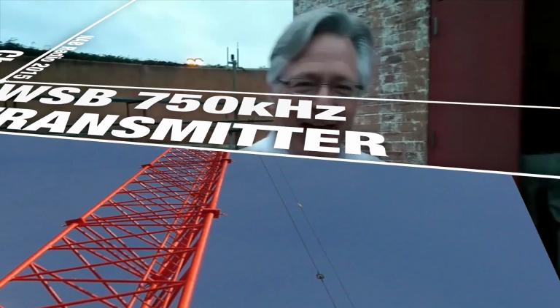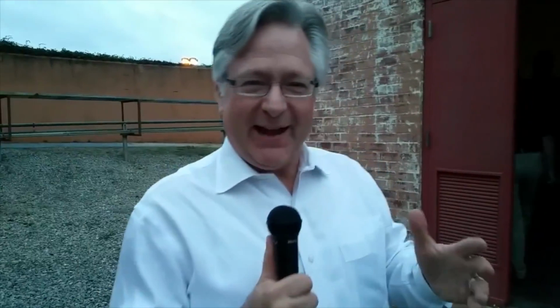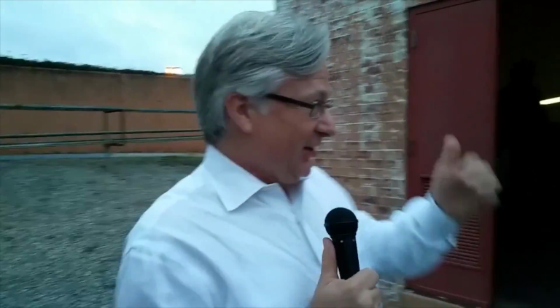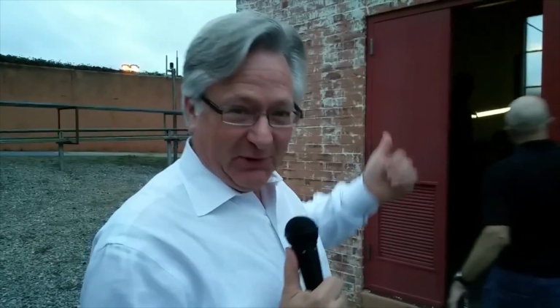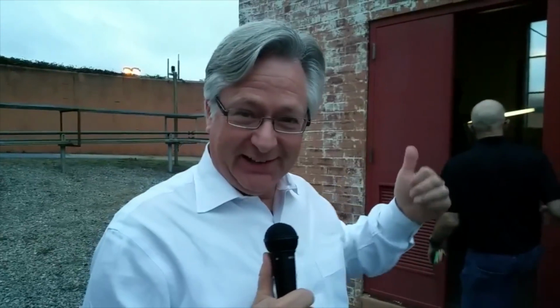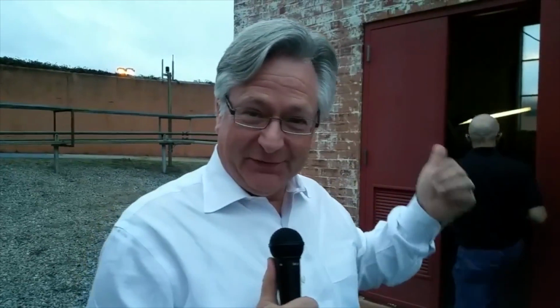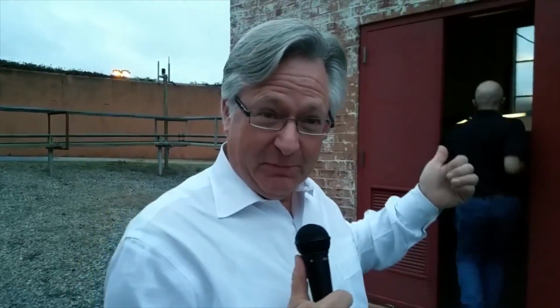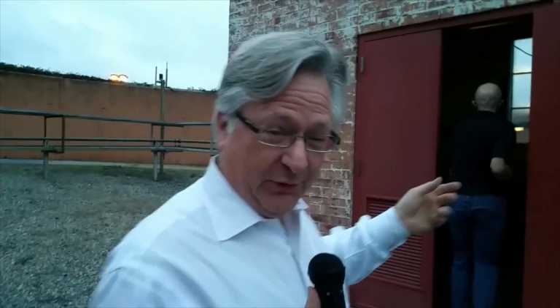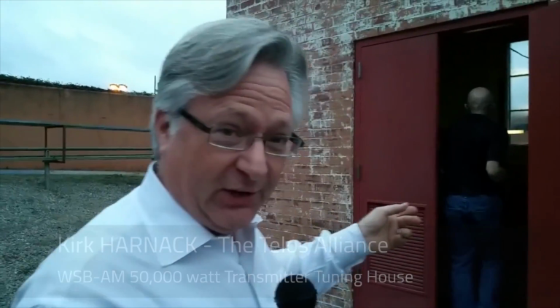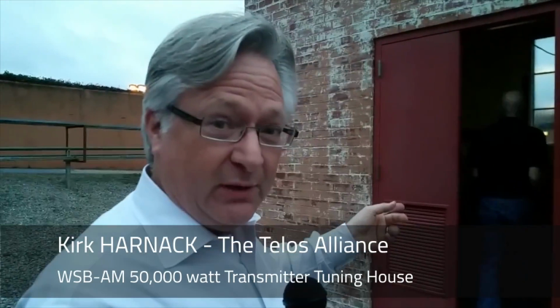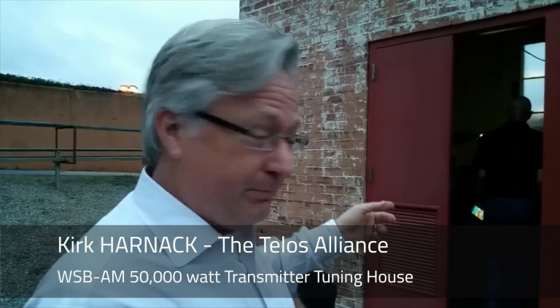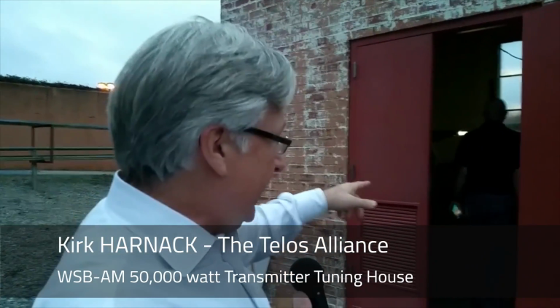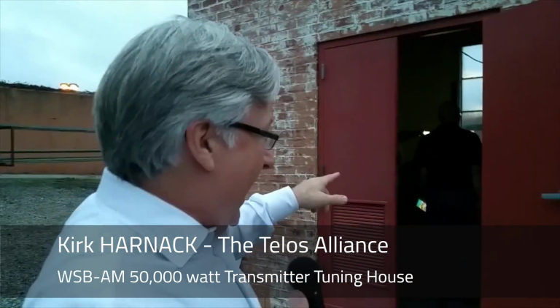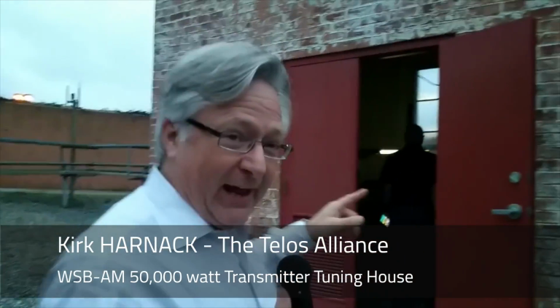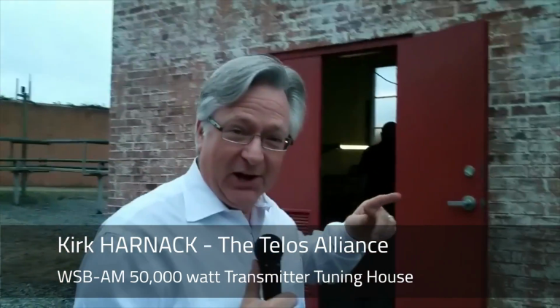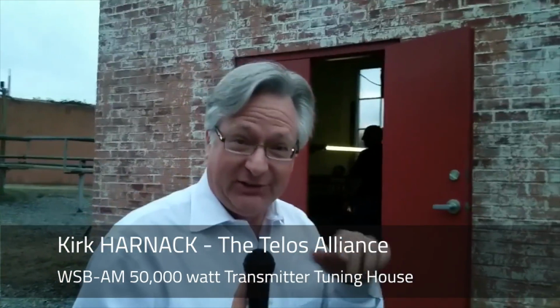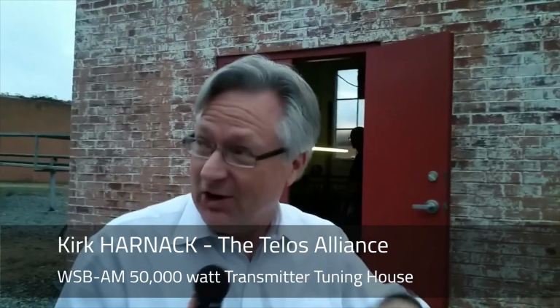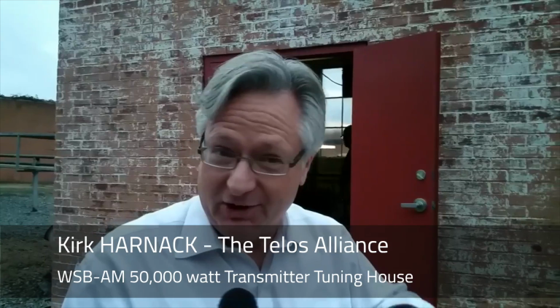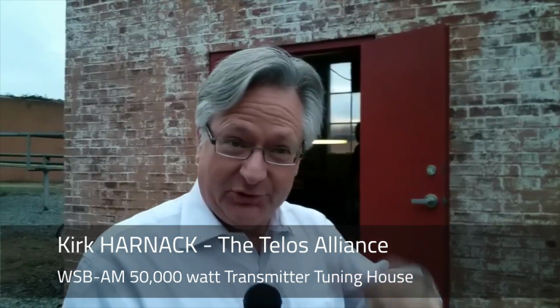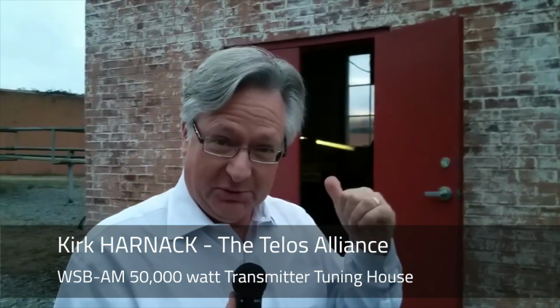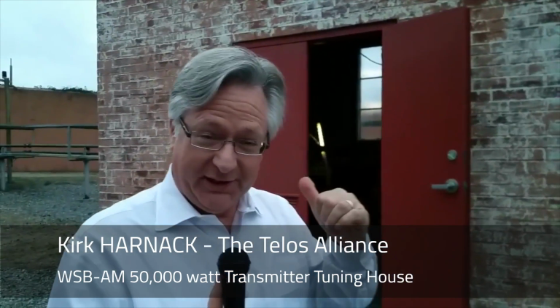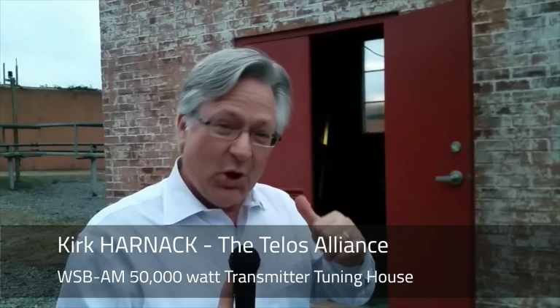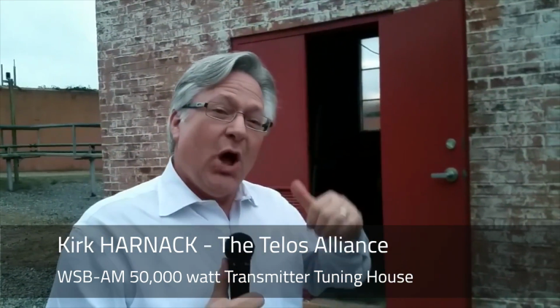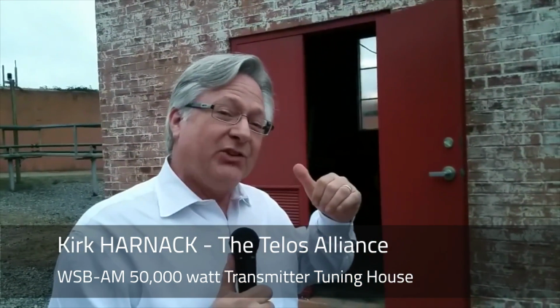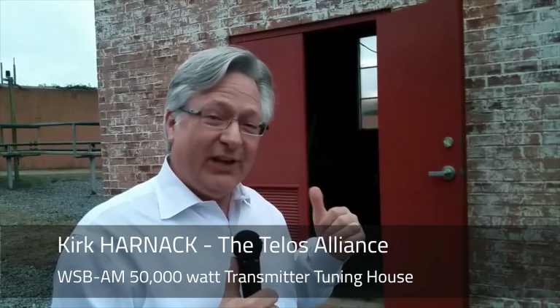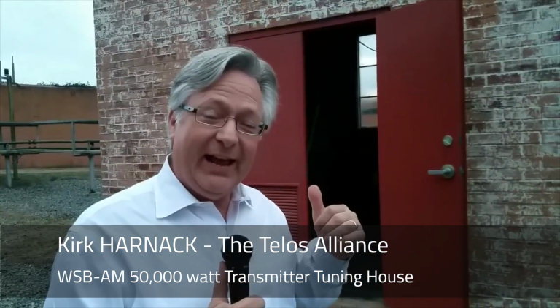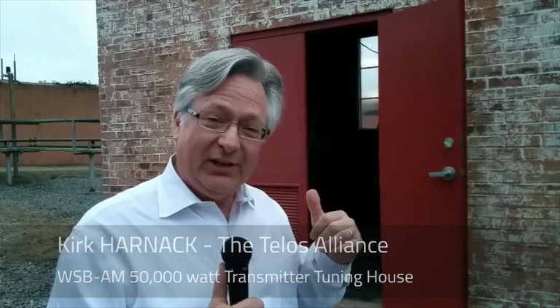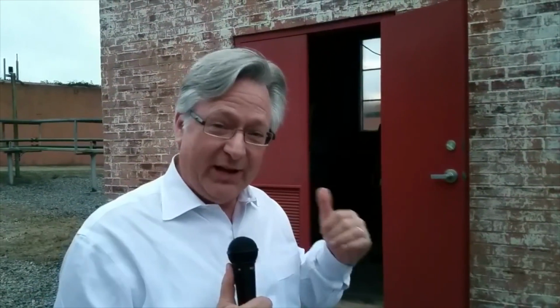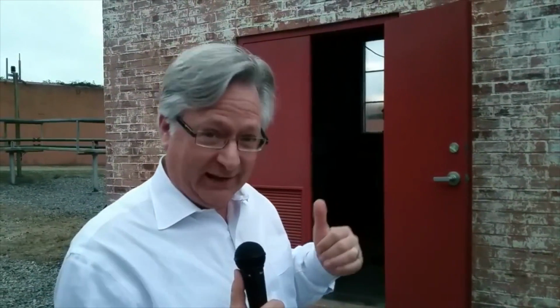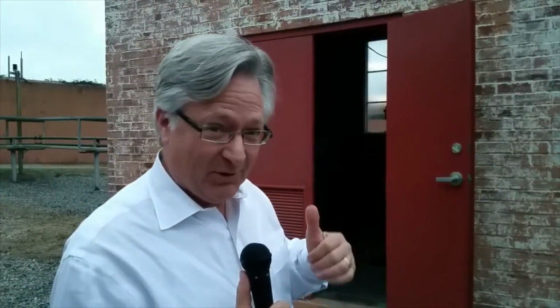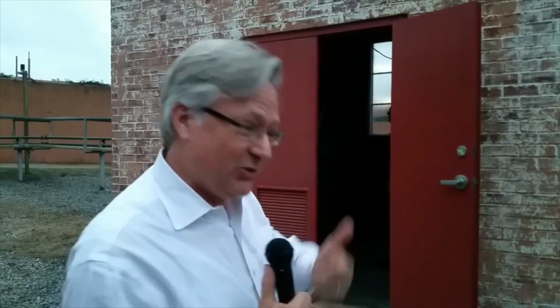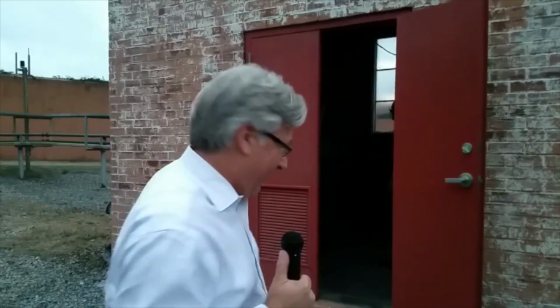Hey, we're back at the transmitter site in the building here, the antenna tuning building. It's getting dark here, so it's dark in the building, and Charles Kinney has his Jedi lightsaber. Let's go check it out.